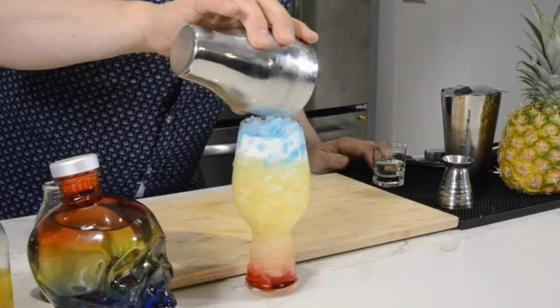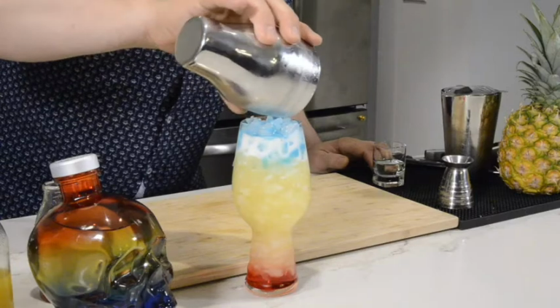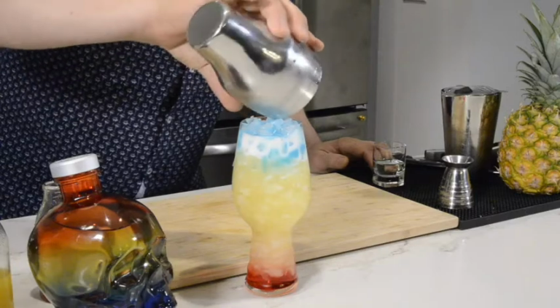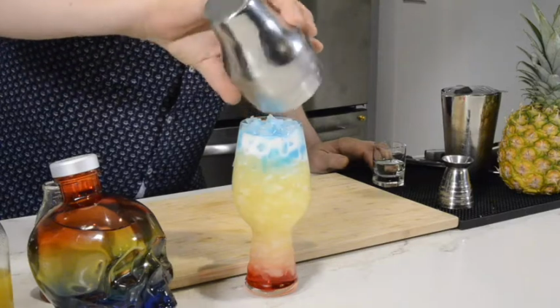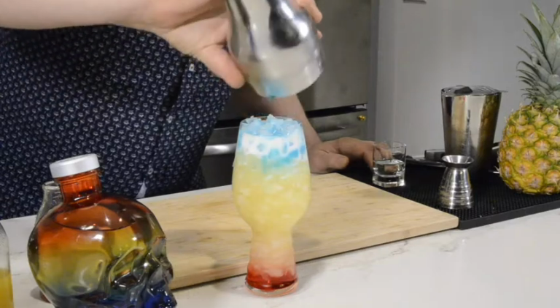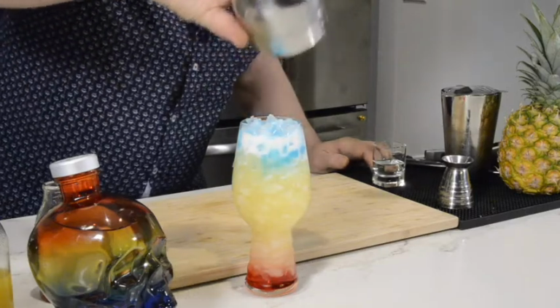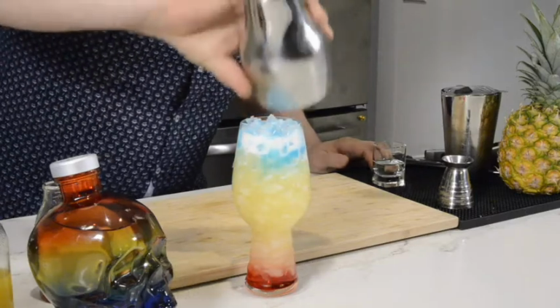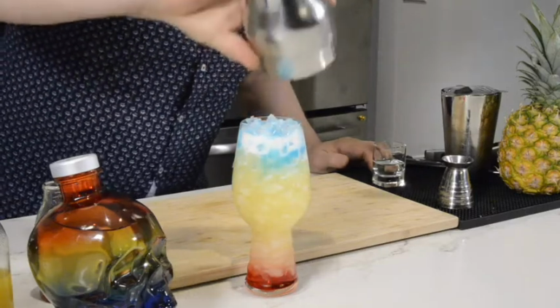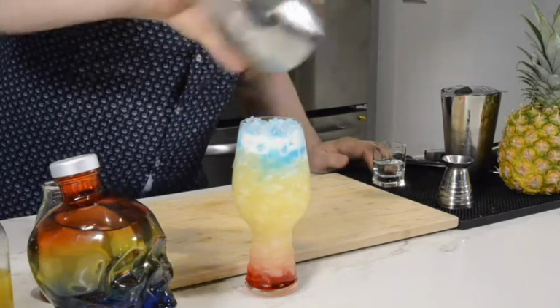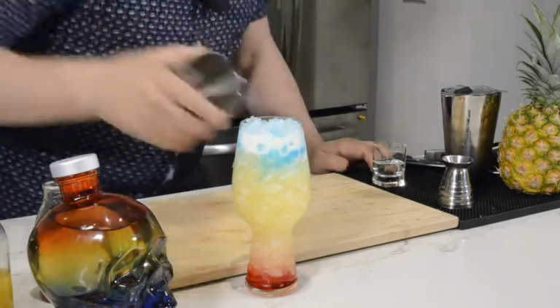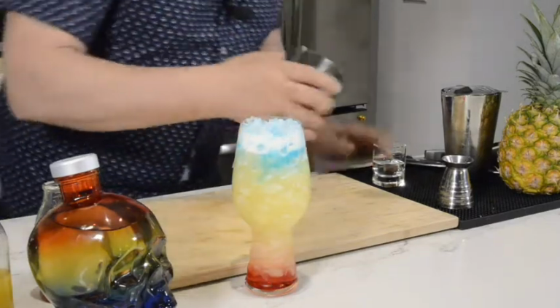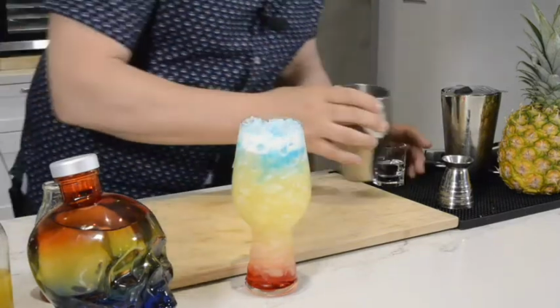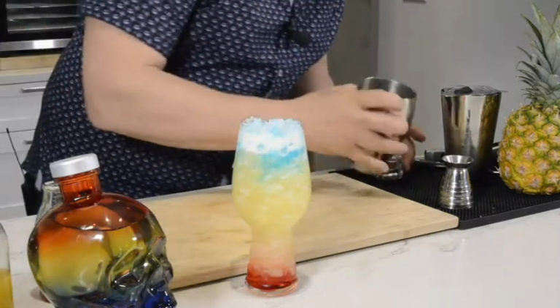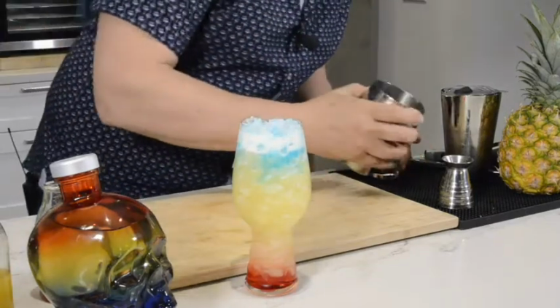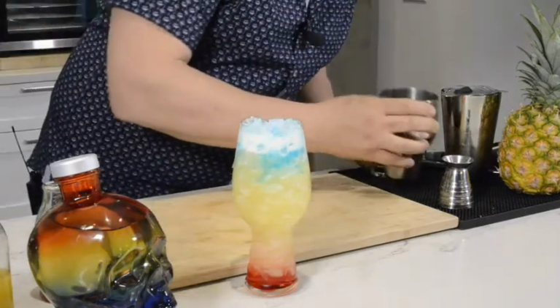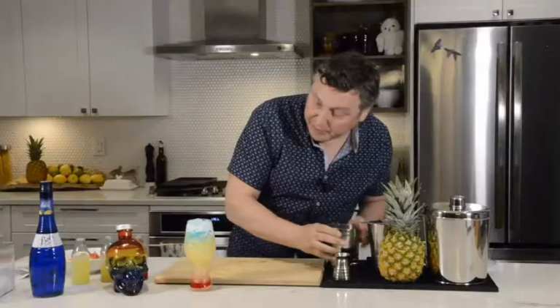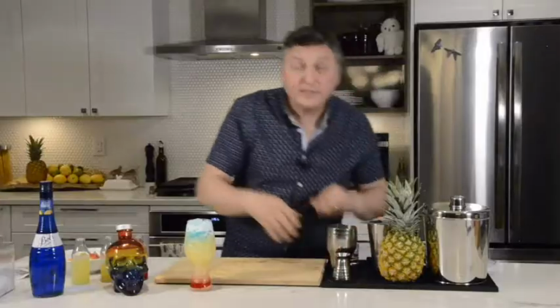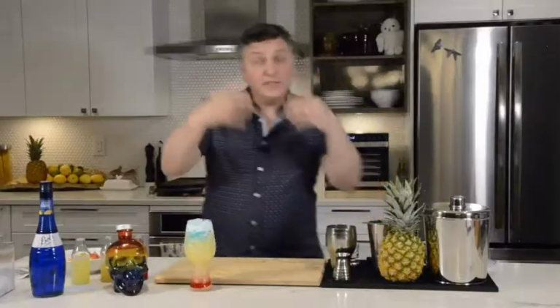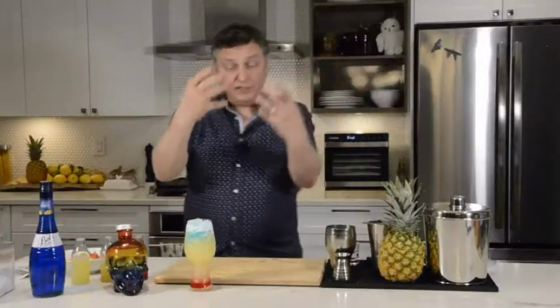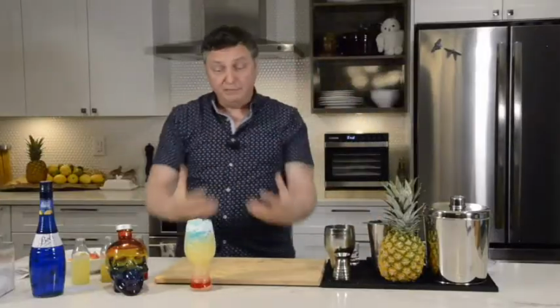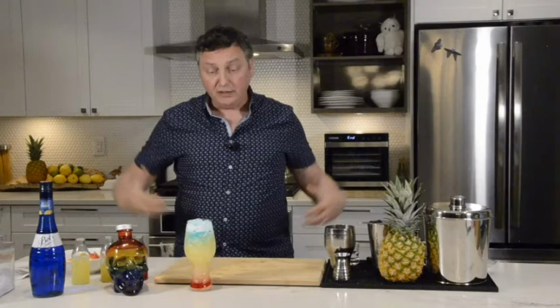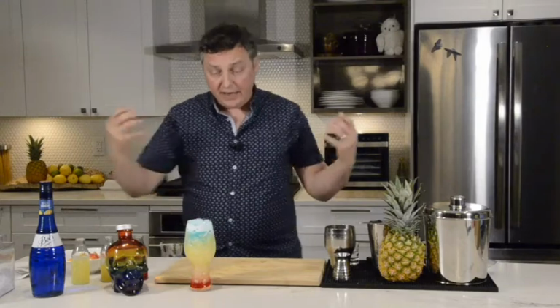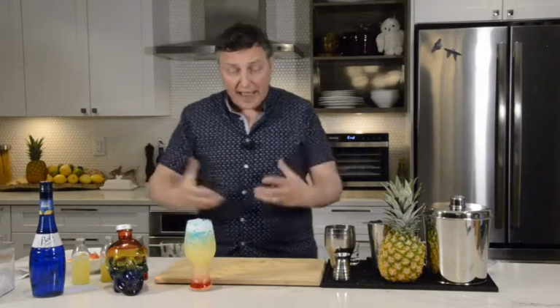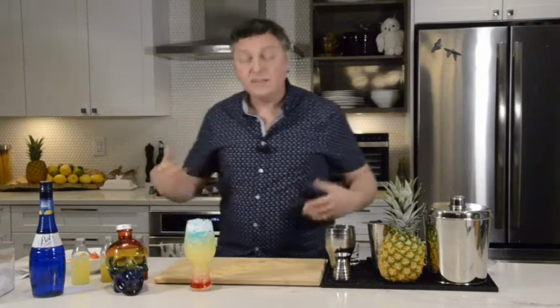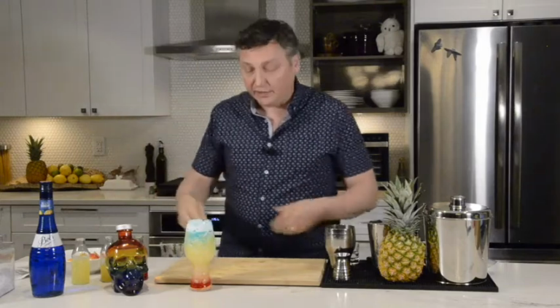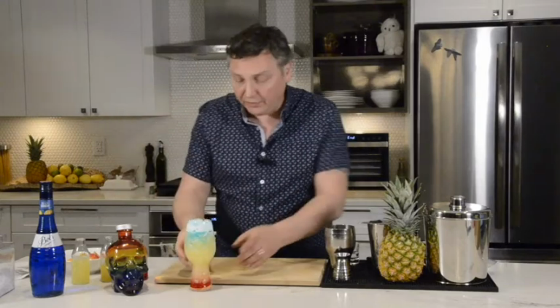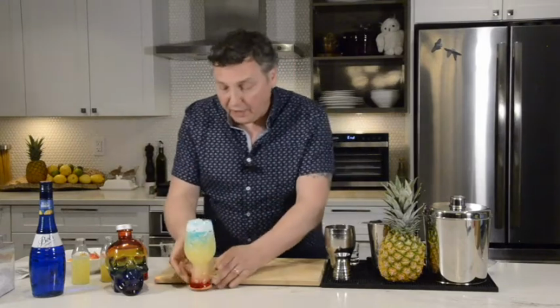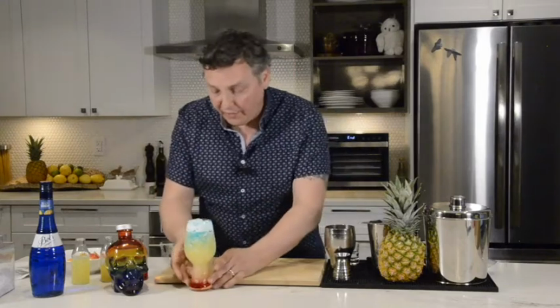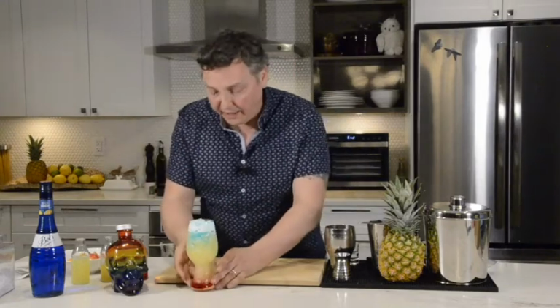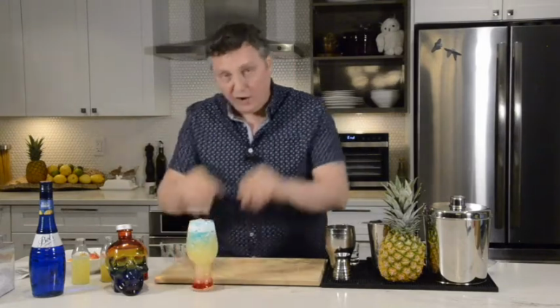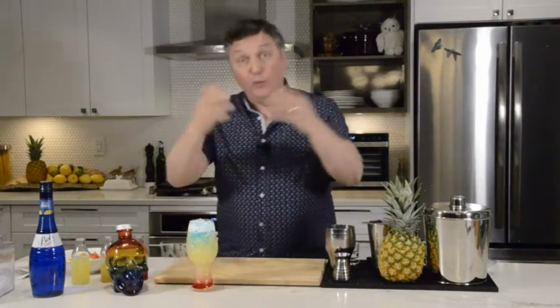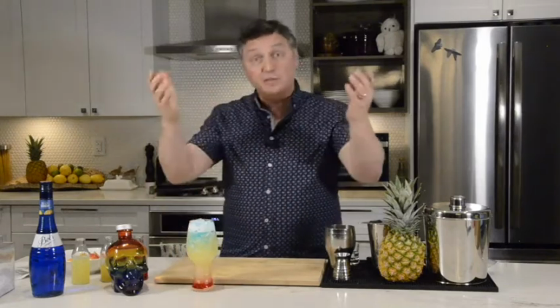Just like that. It will start to cascade down just a little bit, but that's going to just melt and add to the color of that rainbow.